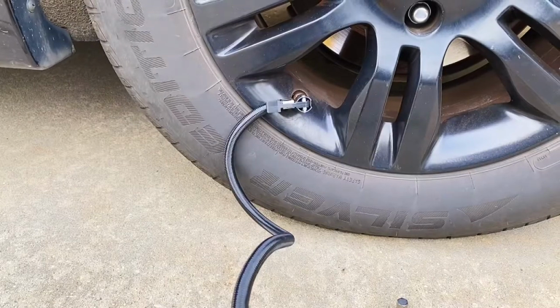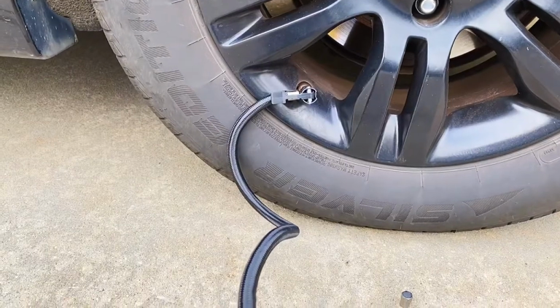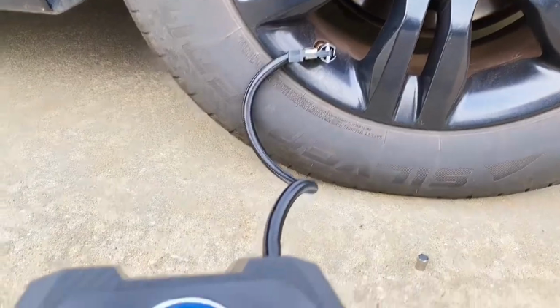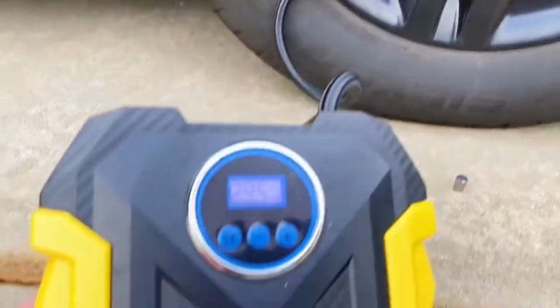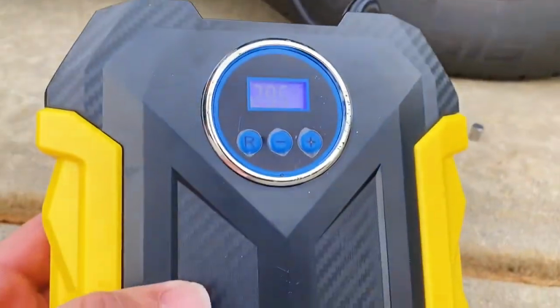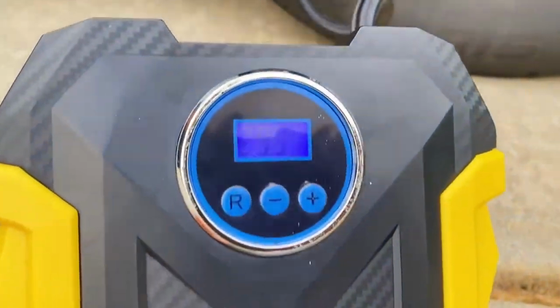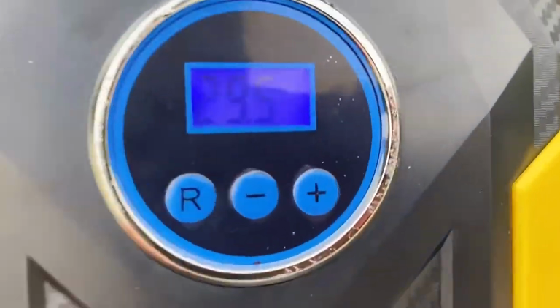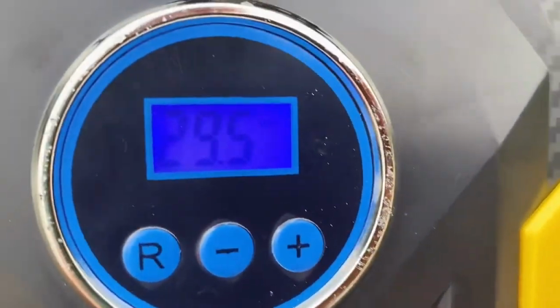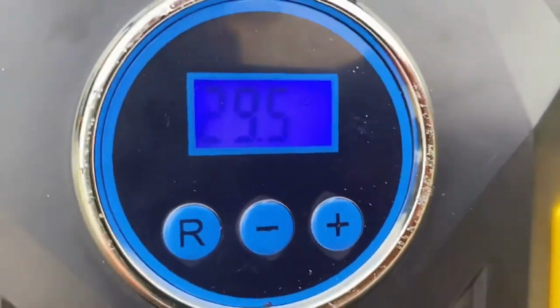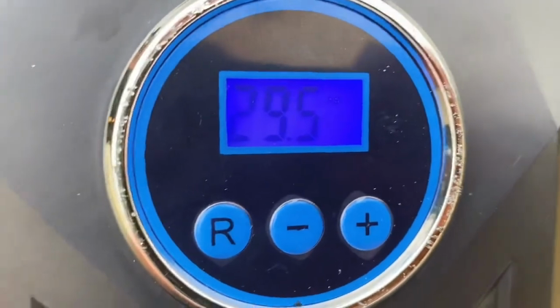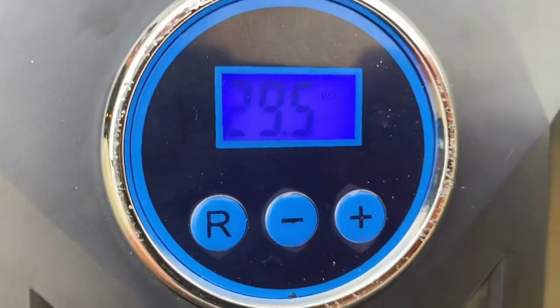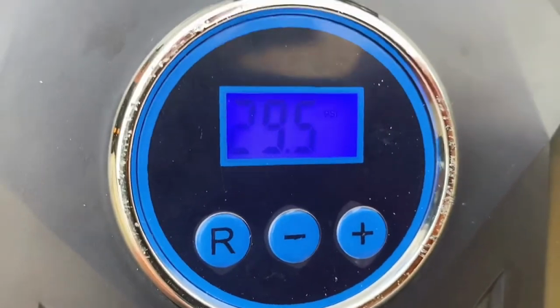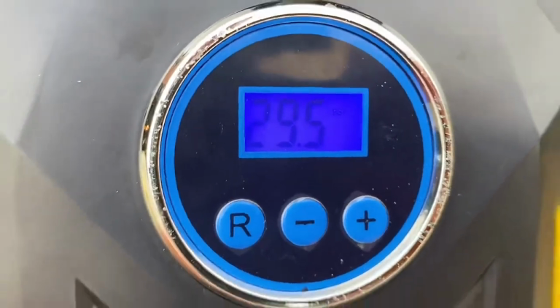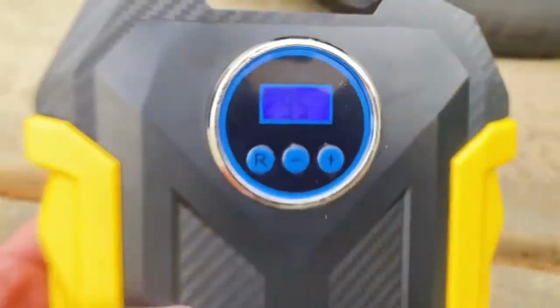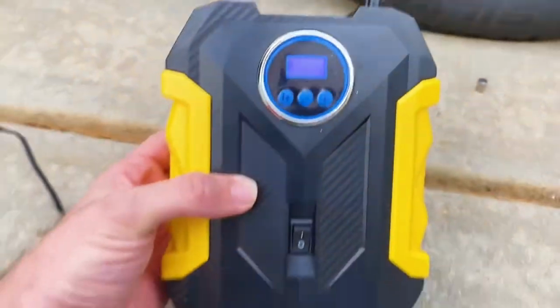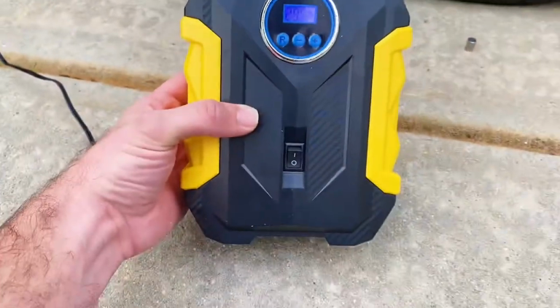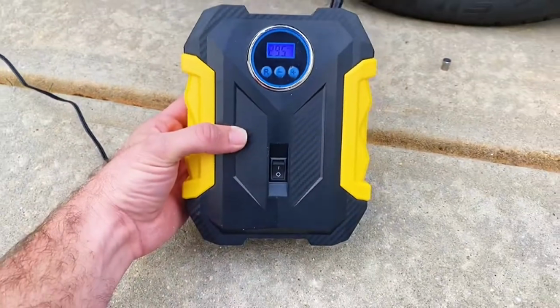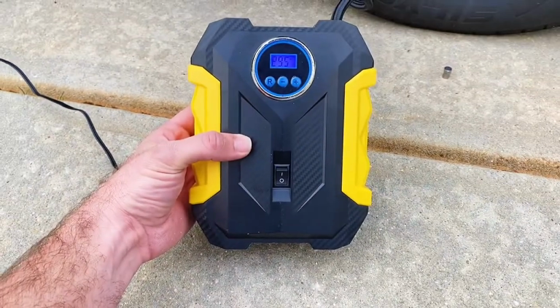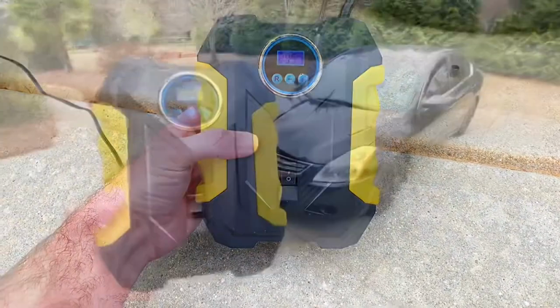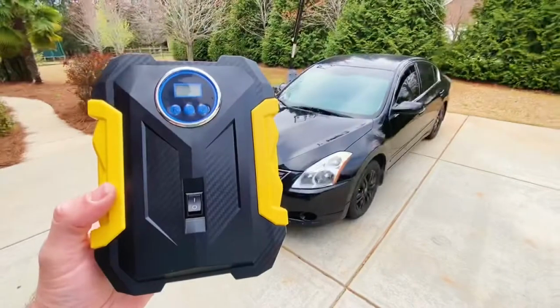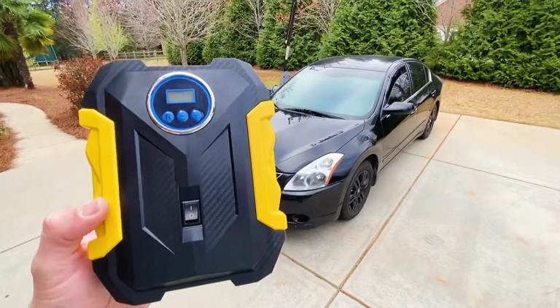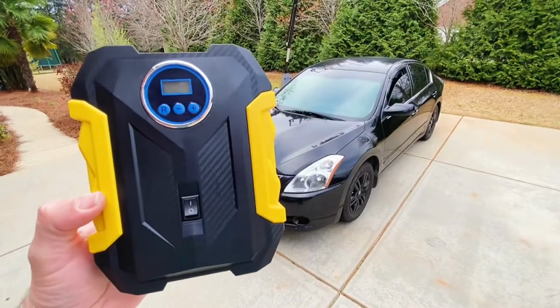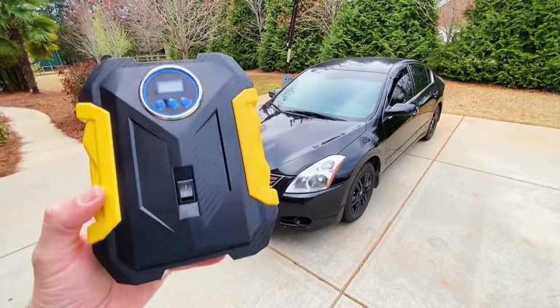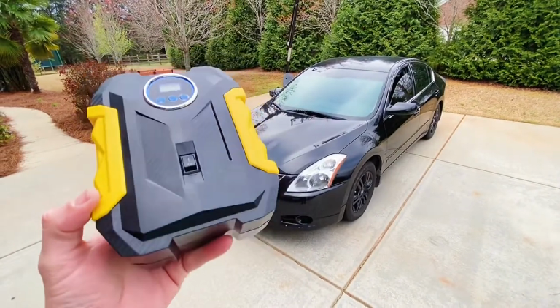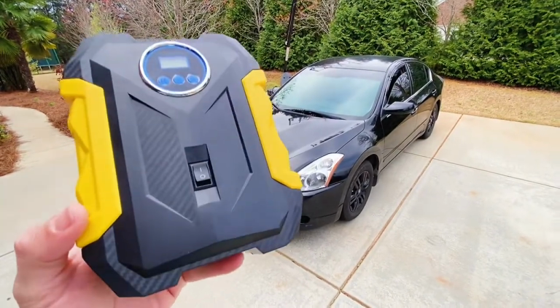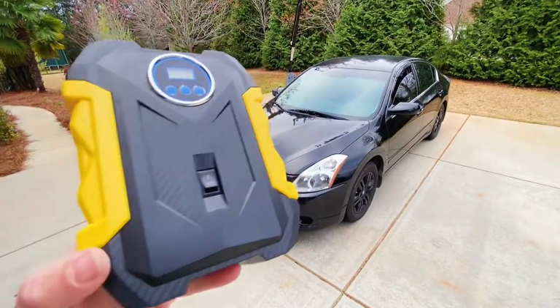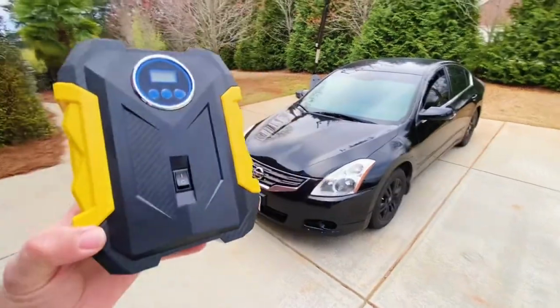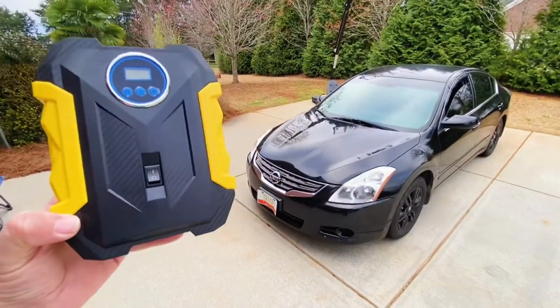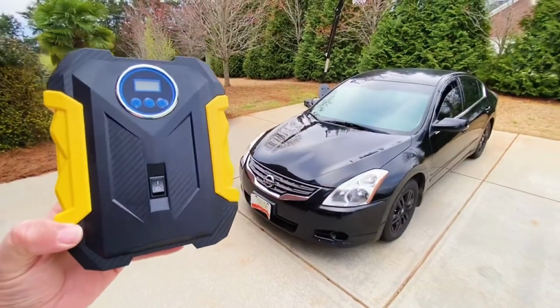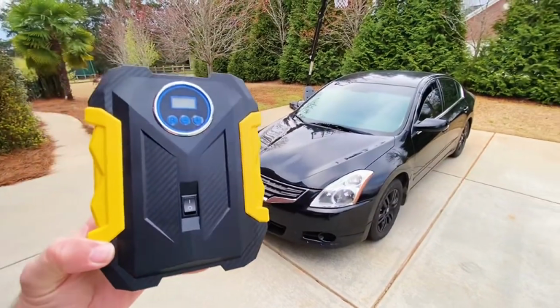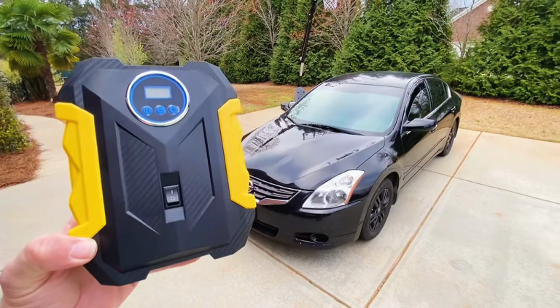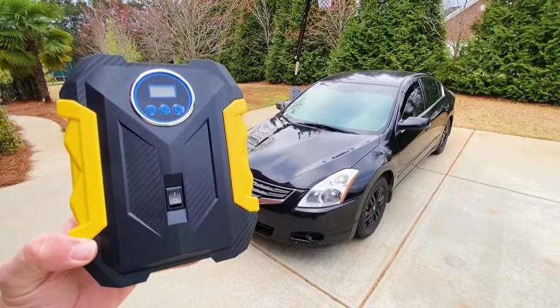There's really not enough good things to say about this. I would highly recommend that everyone driving a car or automobile has this in their trunk — new drivers, old drivers, veteran drivers. This thing, as I said, will save lives.